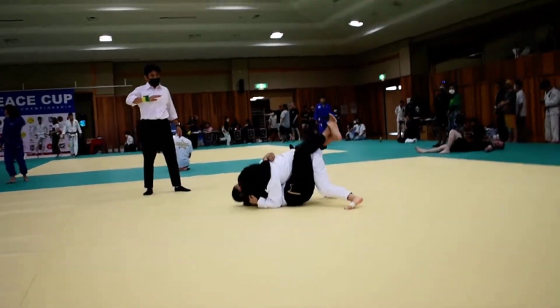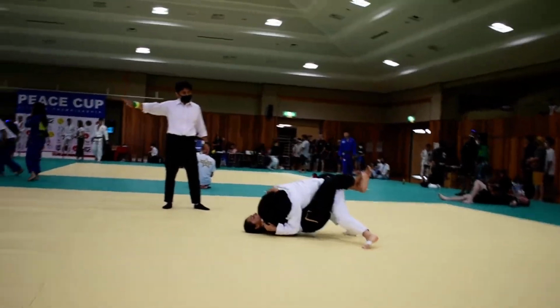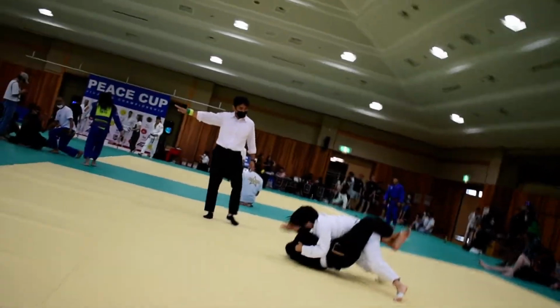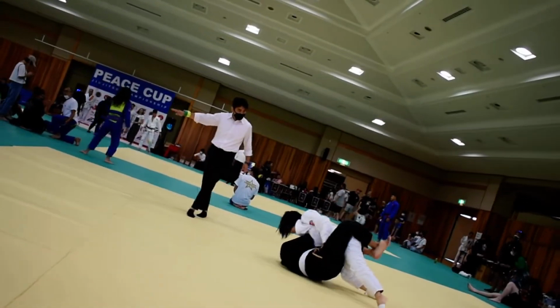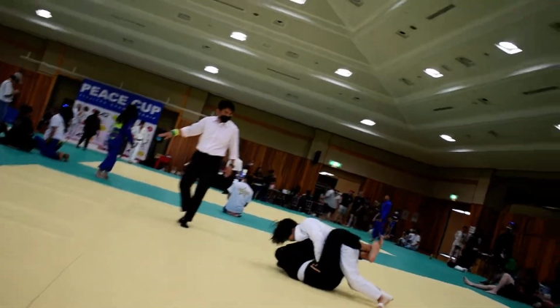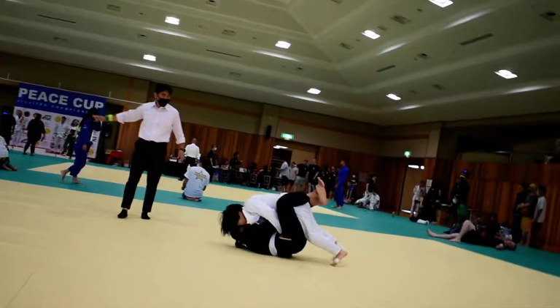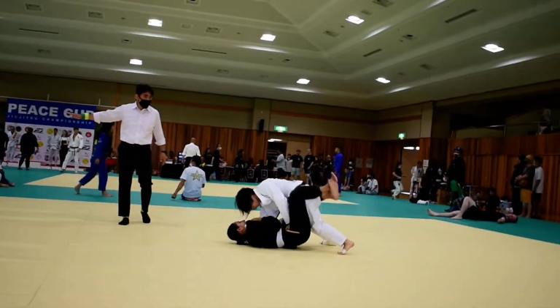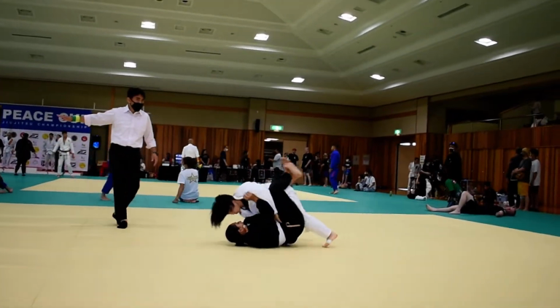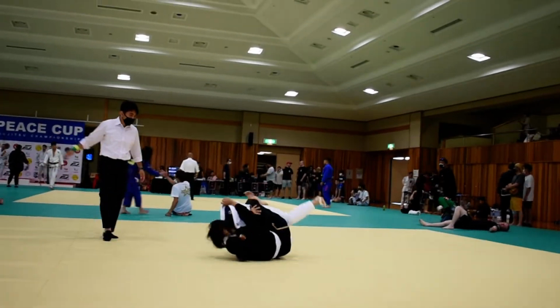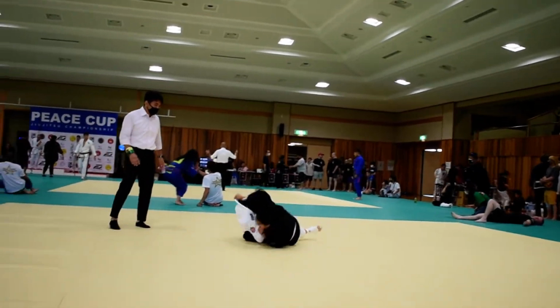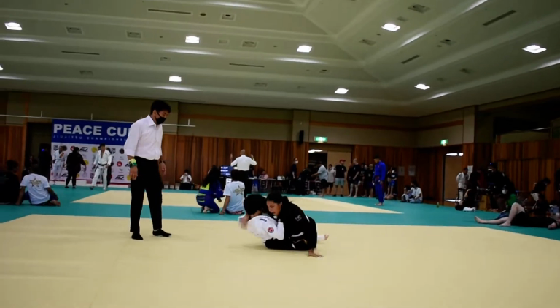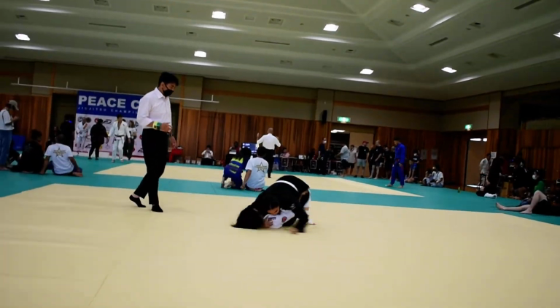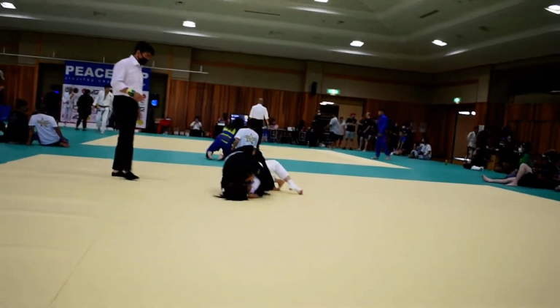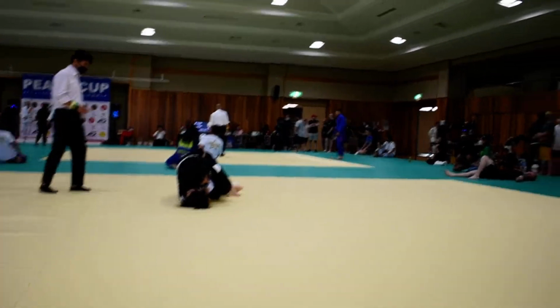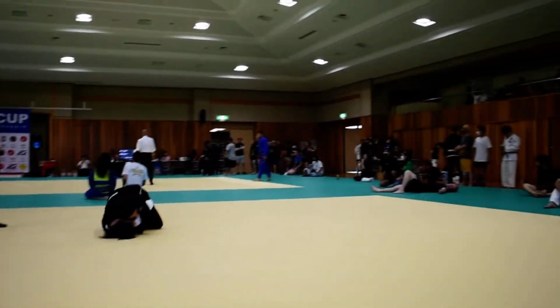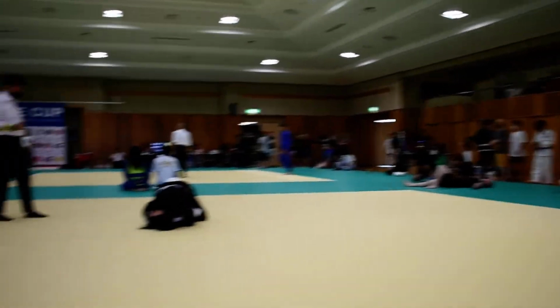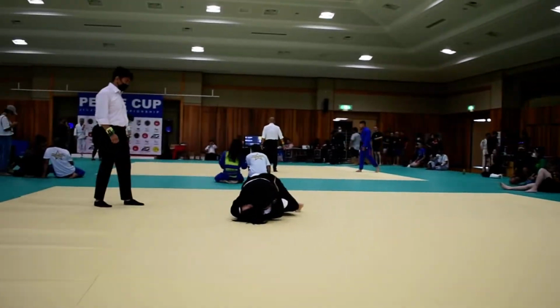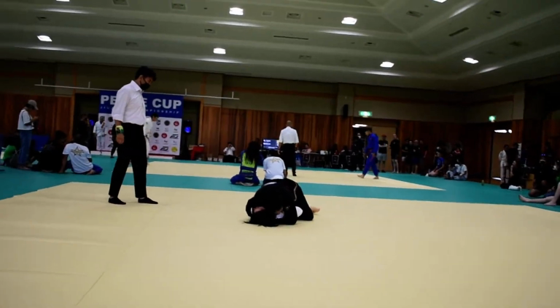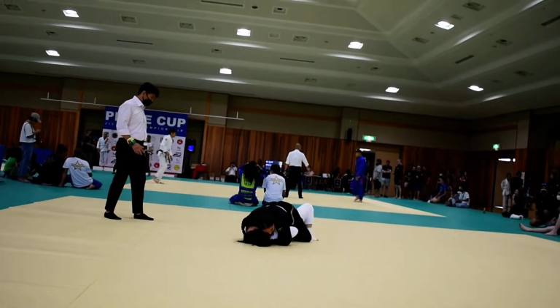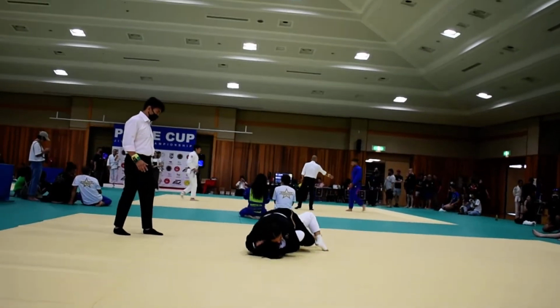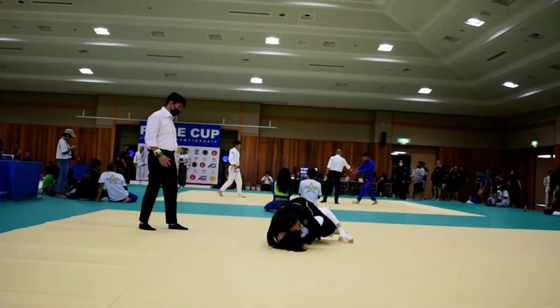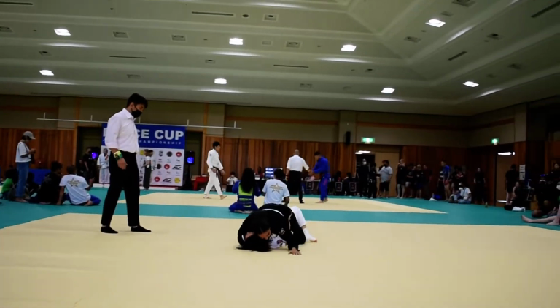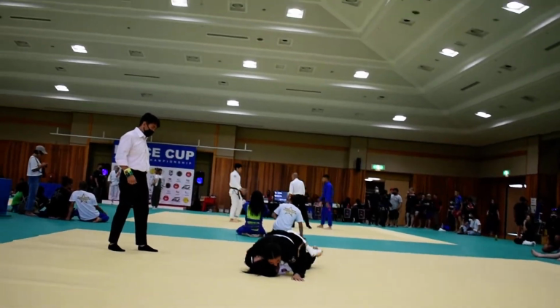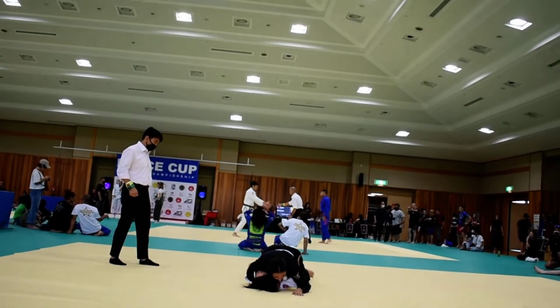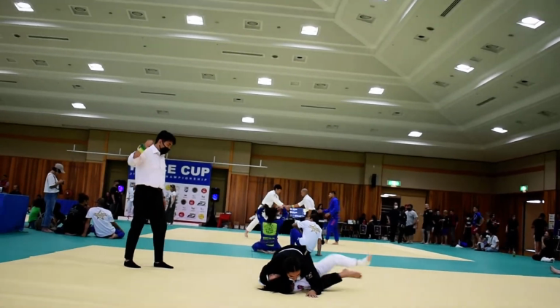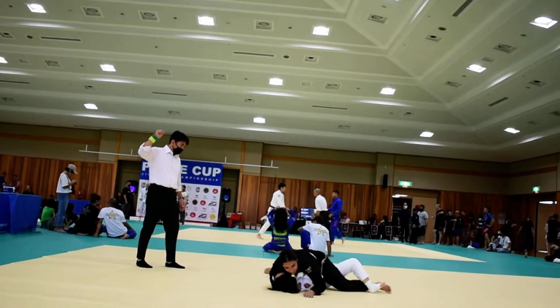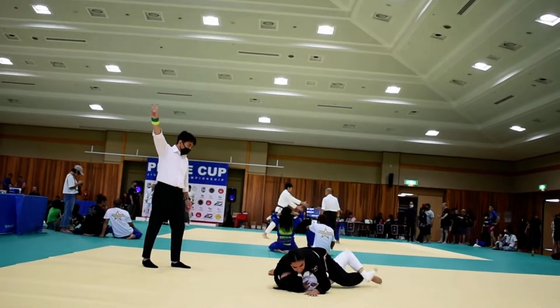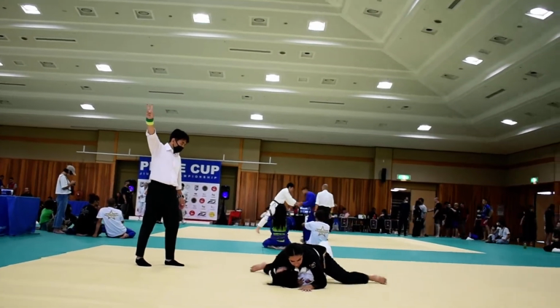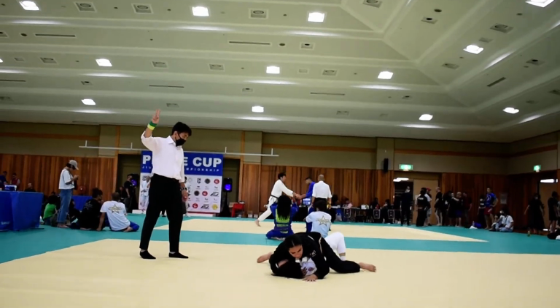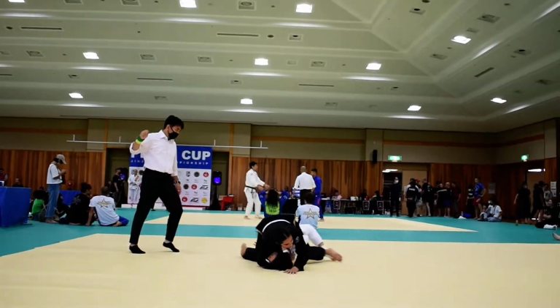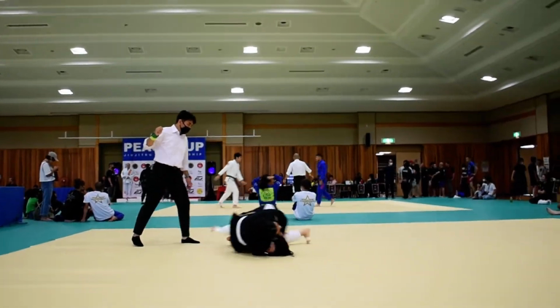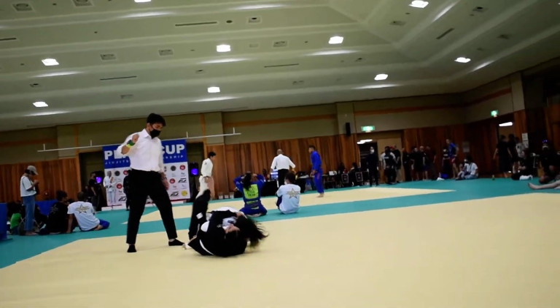Keep your balance. Roll it this way. Good. Stay on top. Hold your balance. Spread your legs out. There you go. Get your balance. Good balance. Good. You got your points.